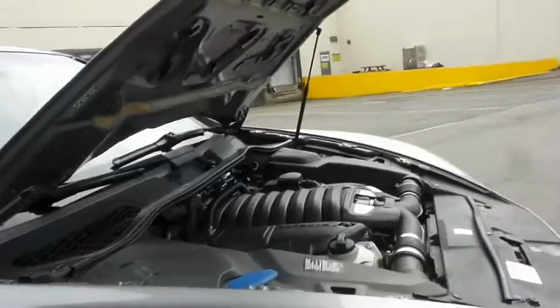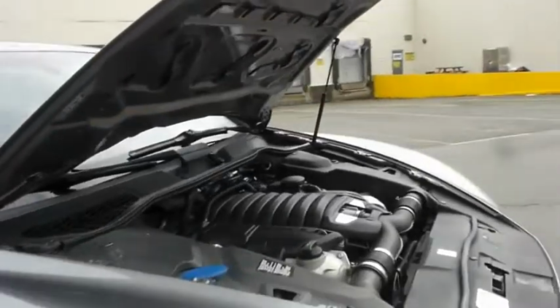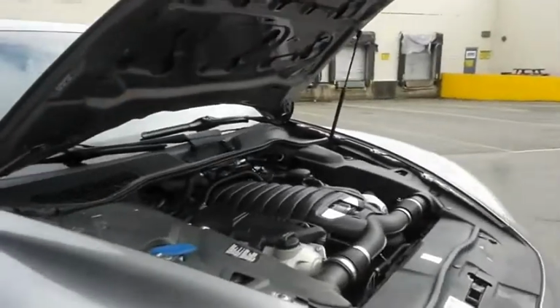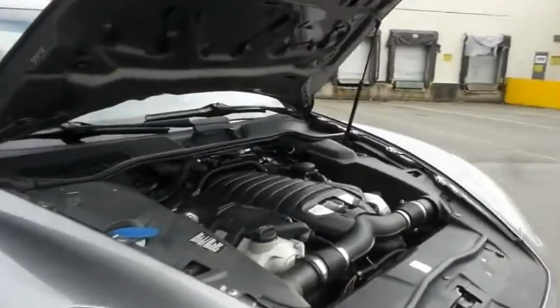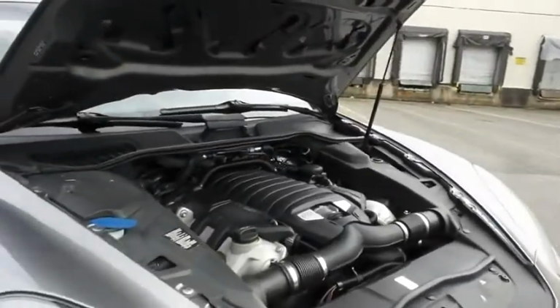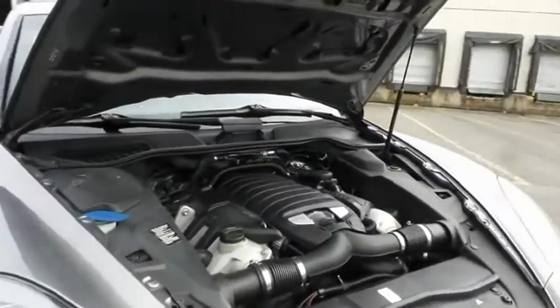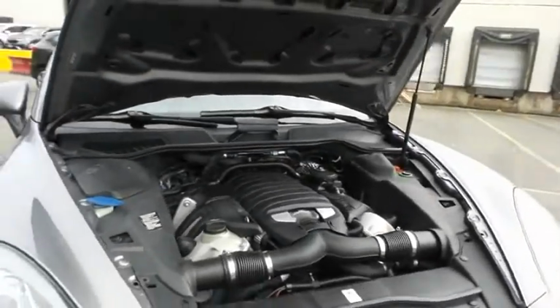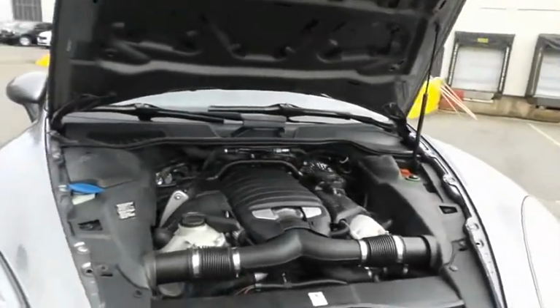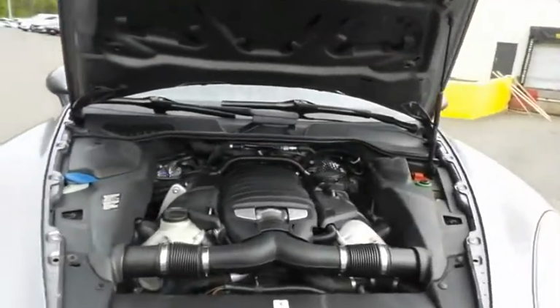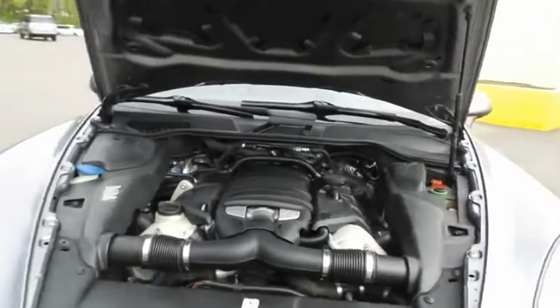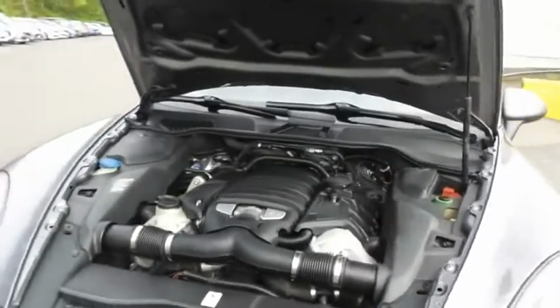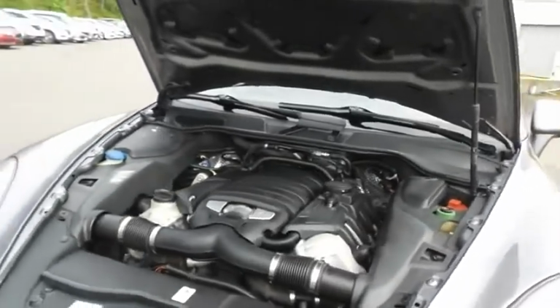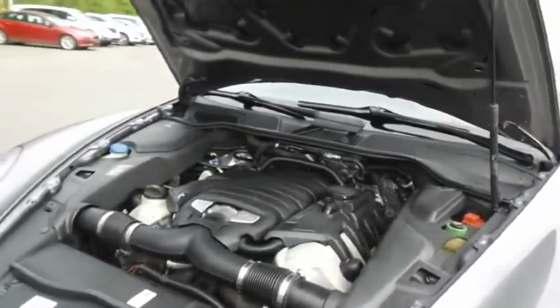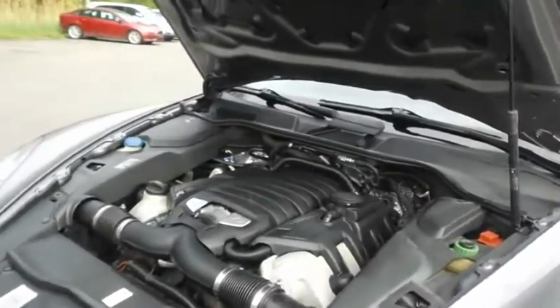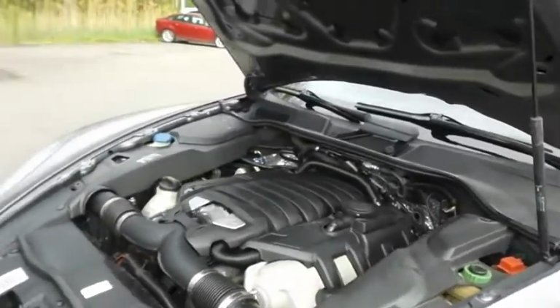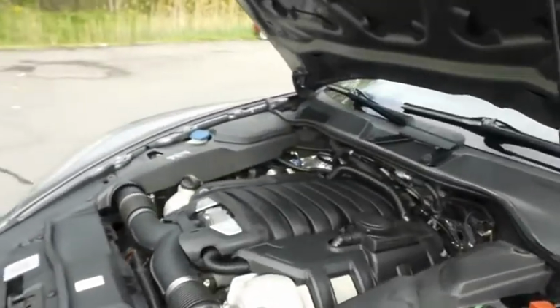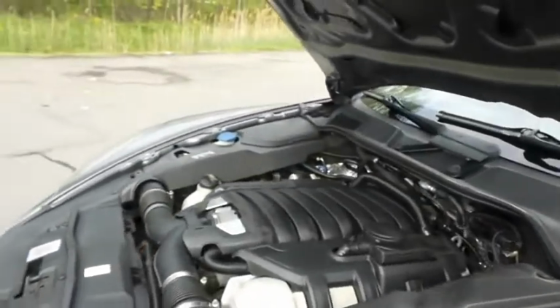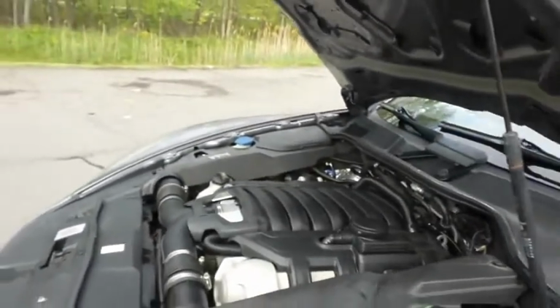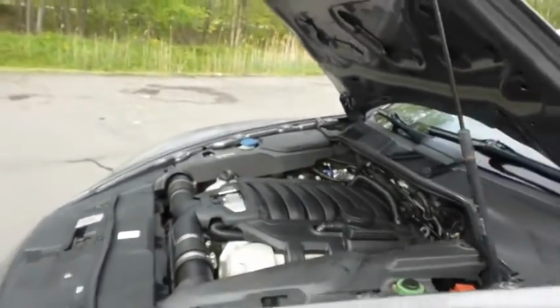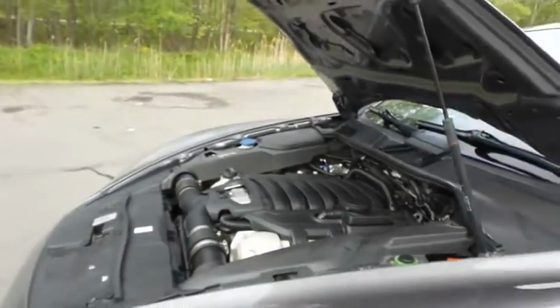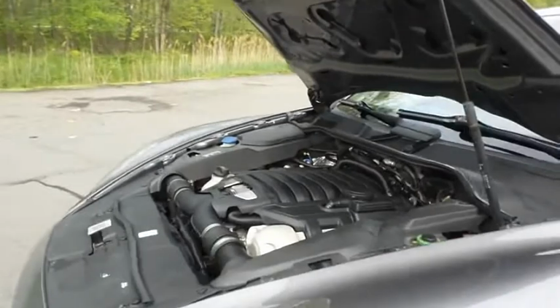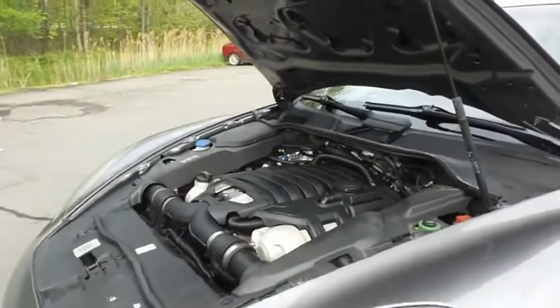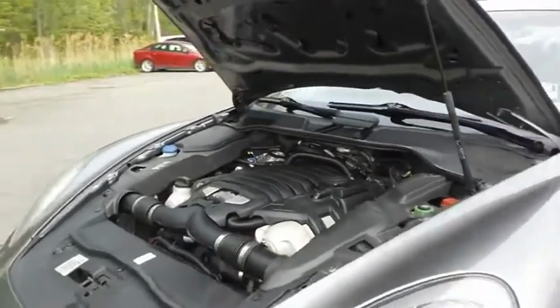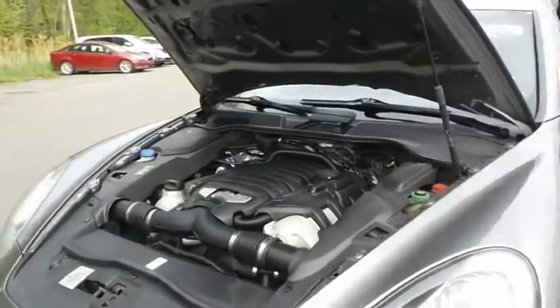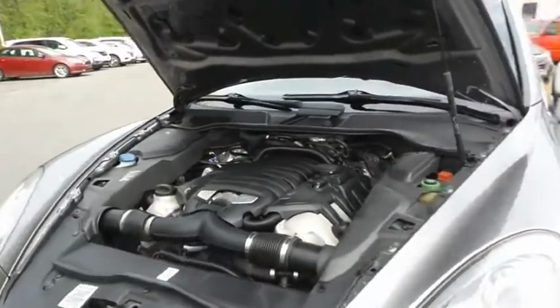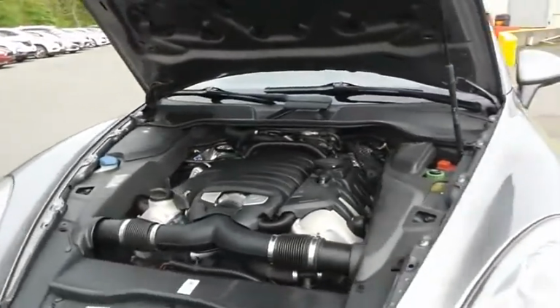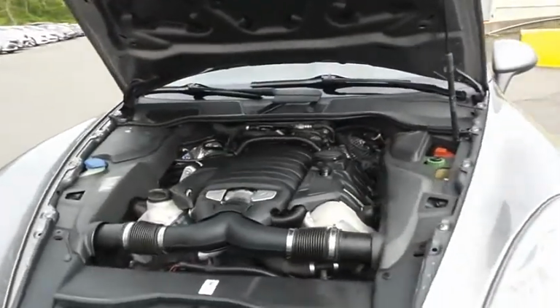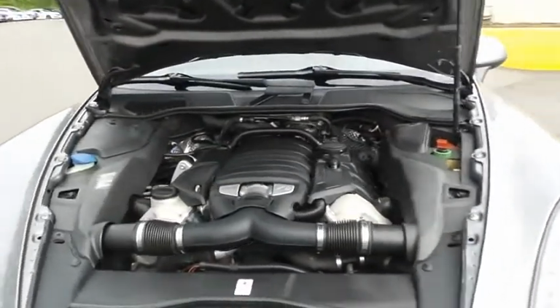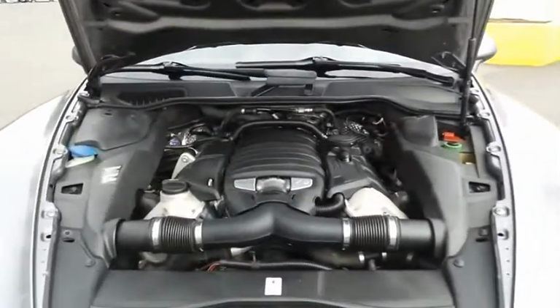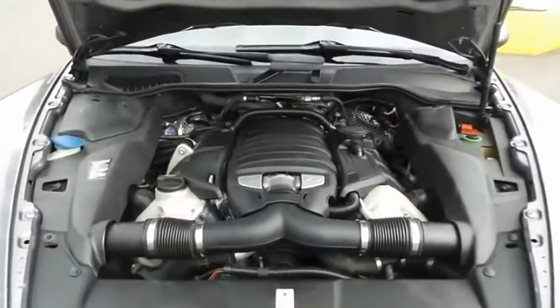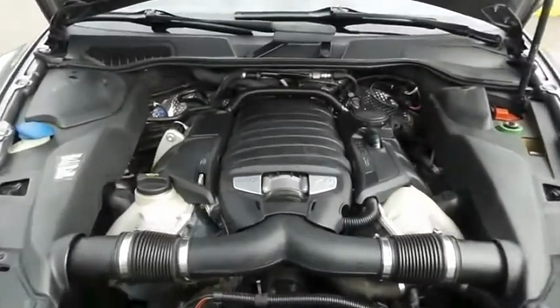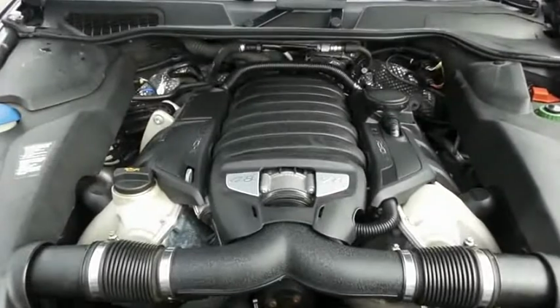The Porsche 32-valve dual overhead cam 4.8-liter direct injection V8 engine has plenty of power. This Cayenne S is a blast to drive and it gets 22 miles per gallon on the highway.